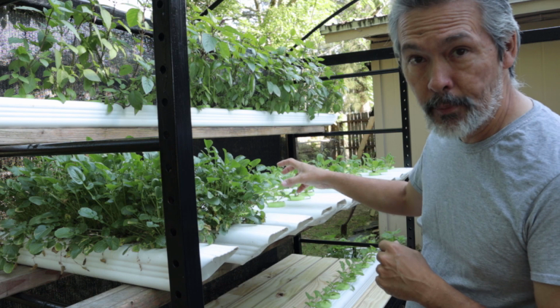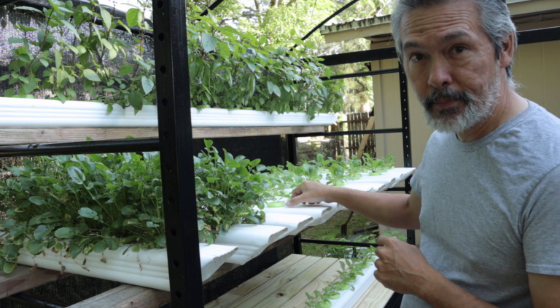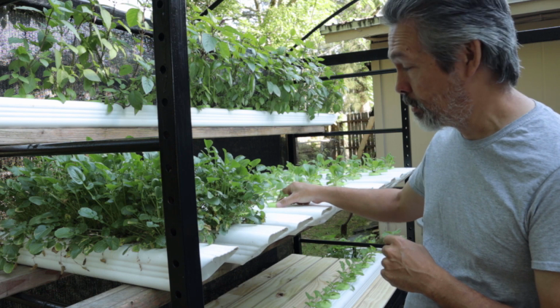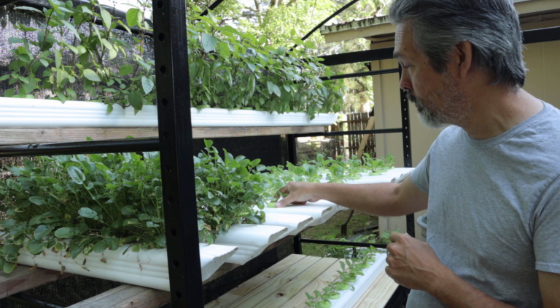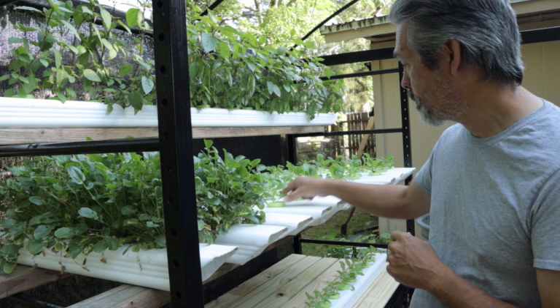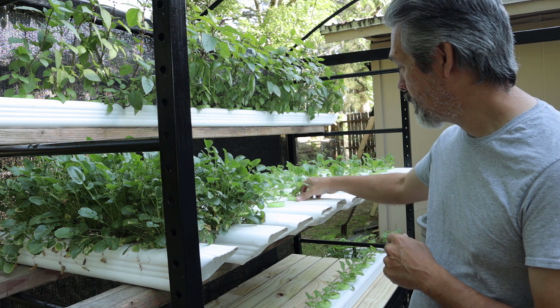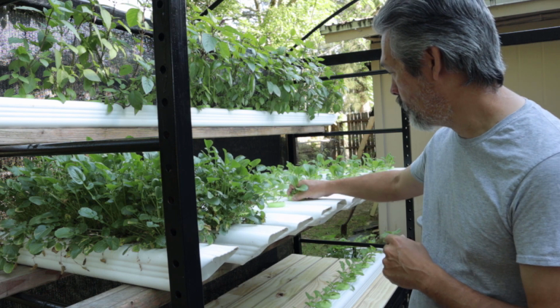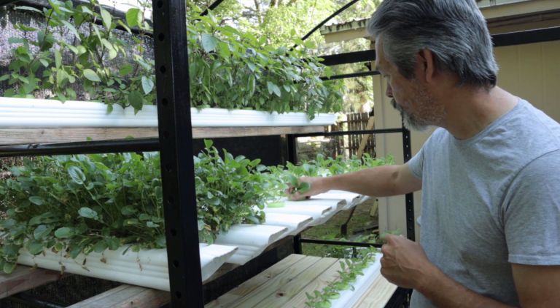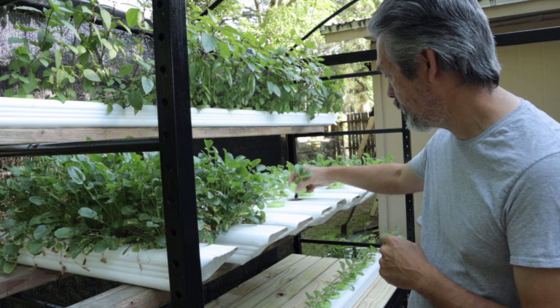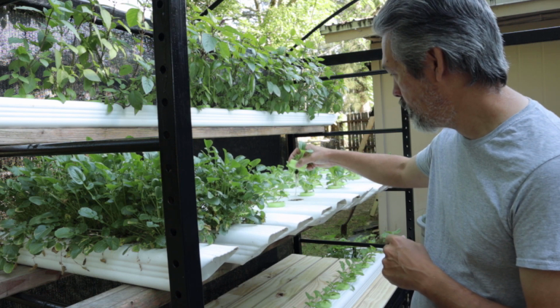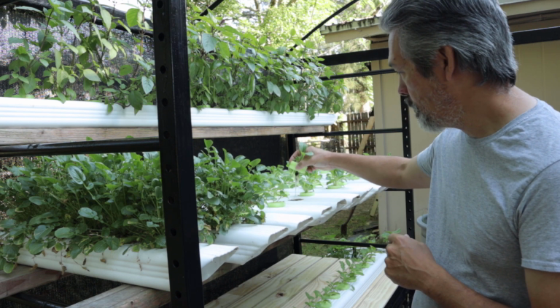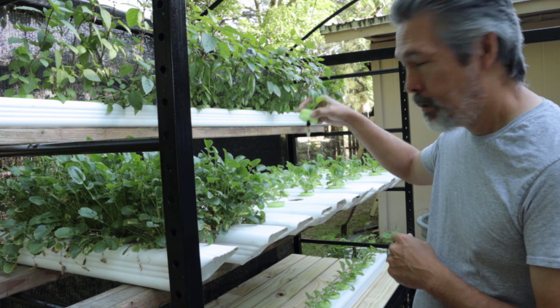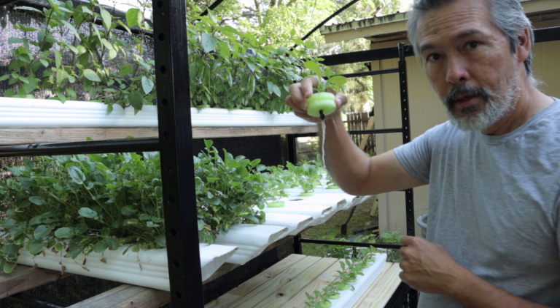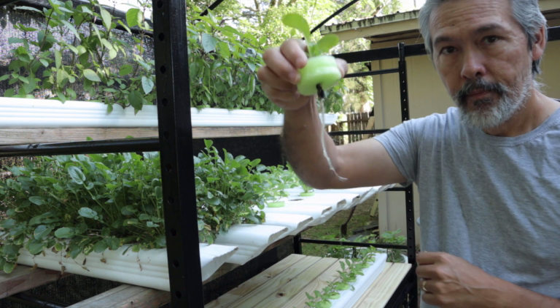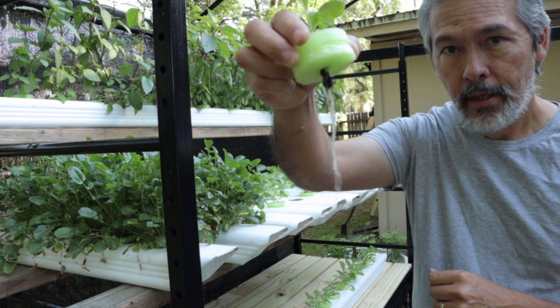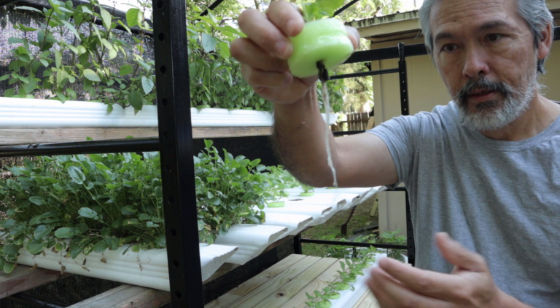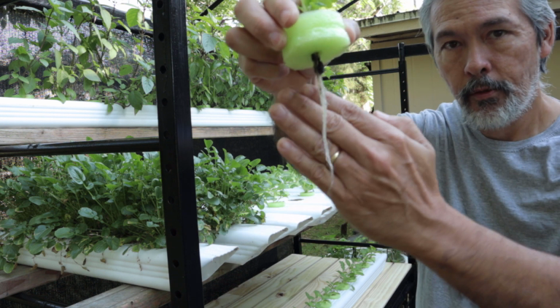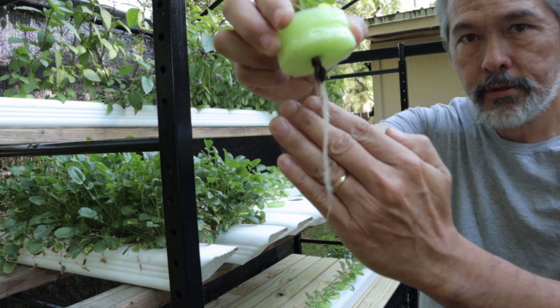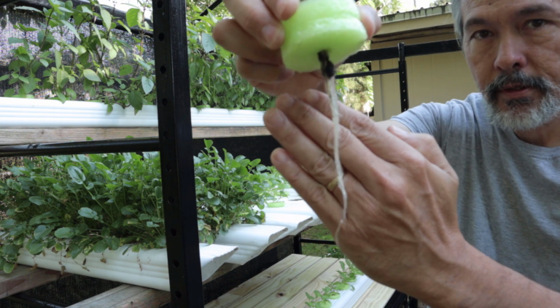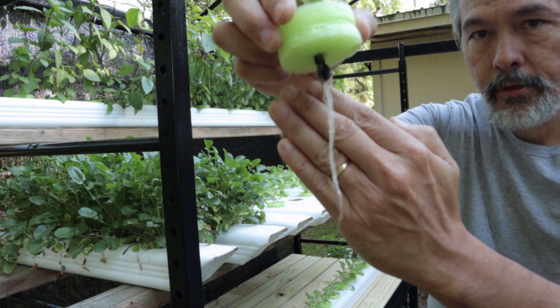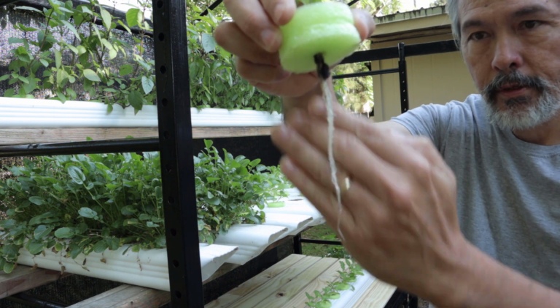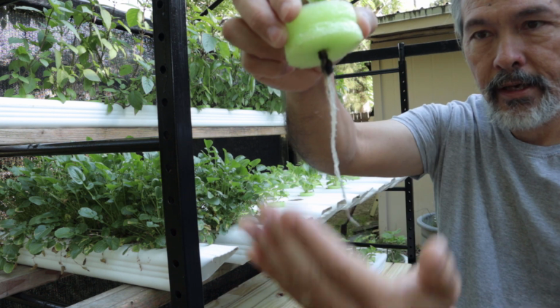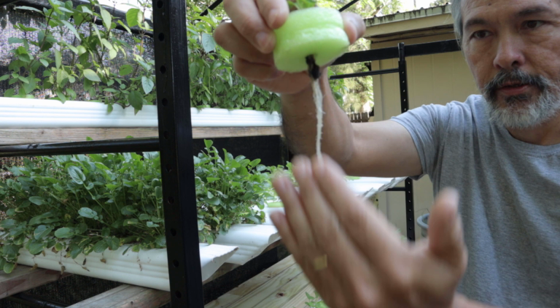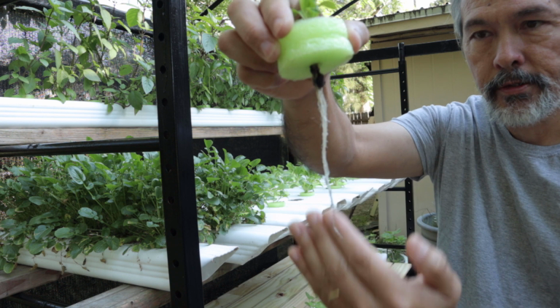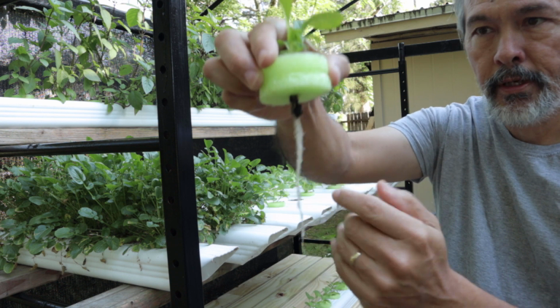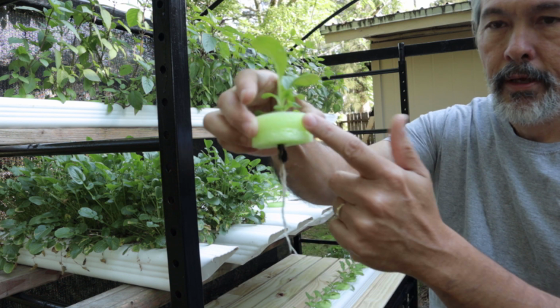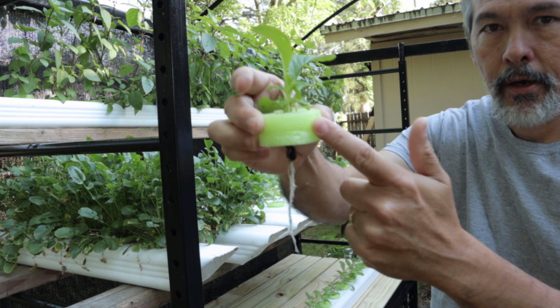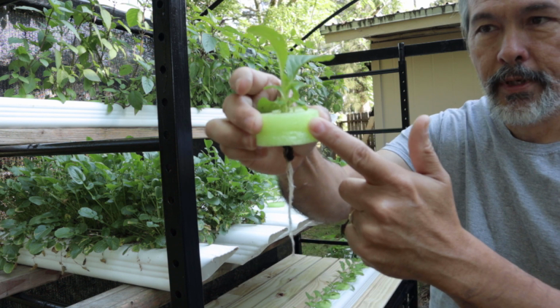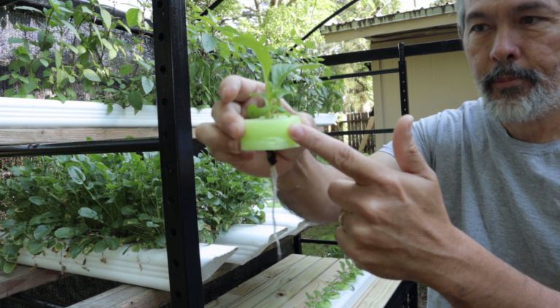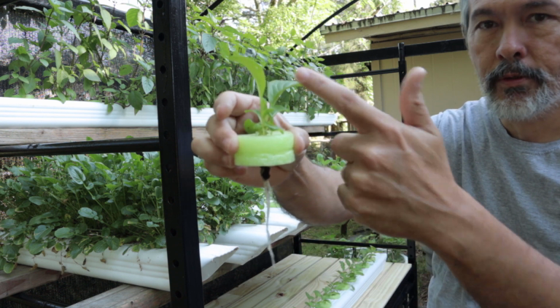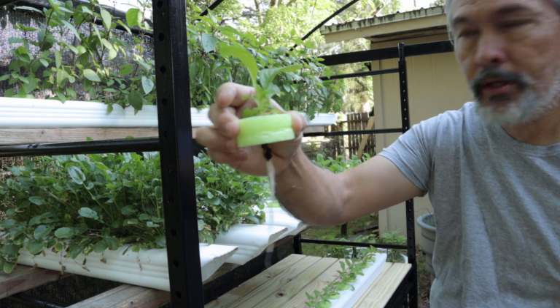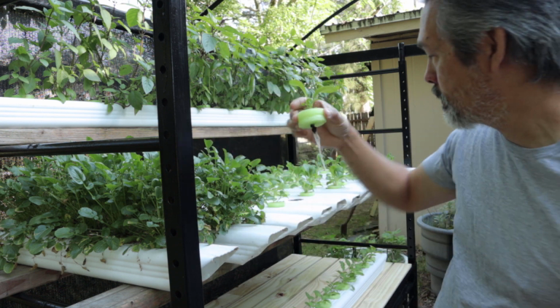I hold the plants in place with a little pool noodle. Pull one out here for you — the roots hang down into the nutrient solution. I hold it in place with that pool noodle and your plants grow.